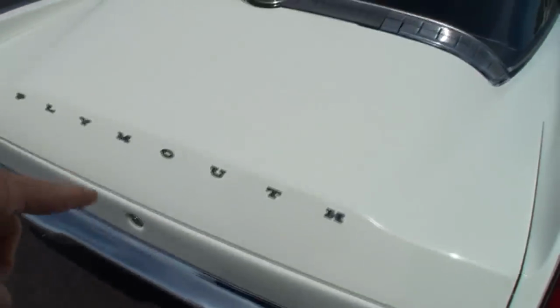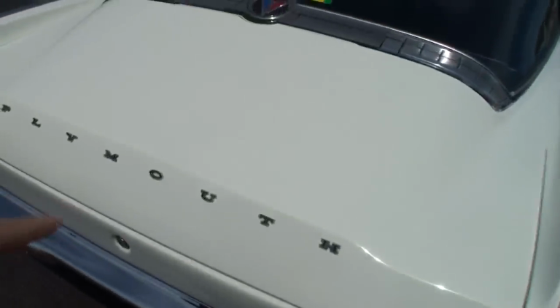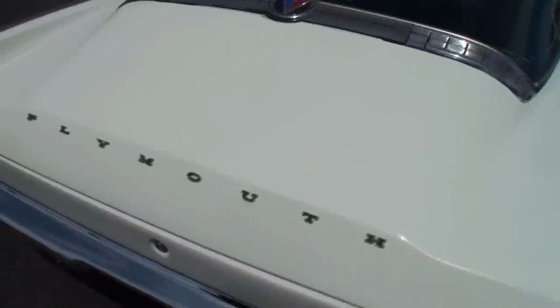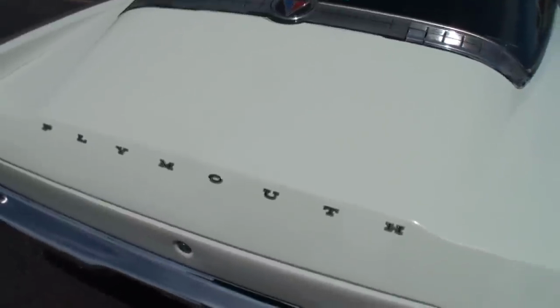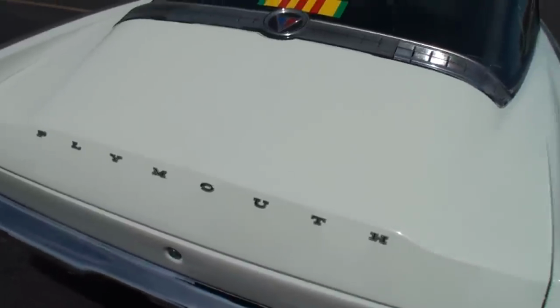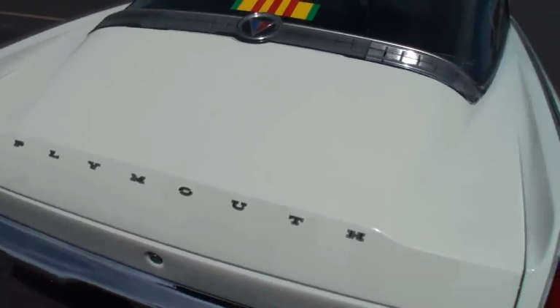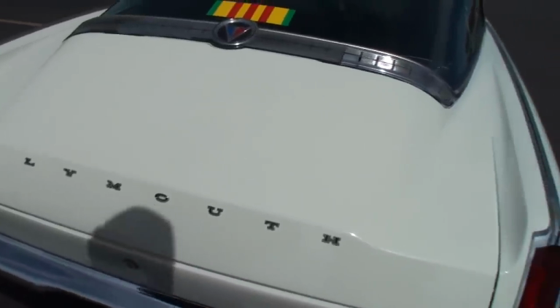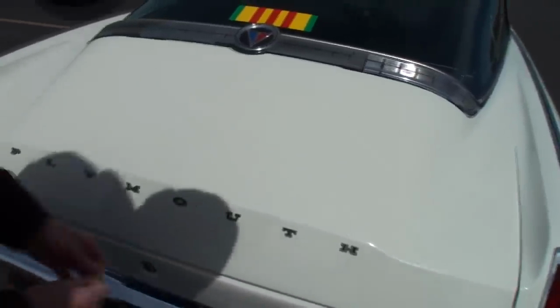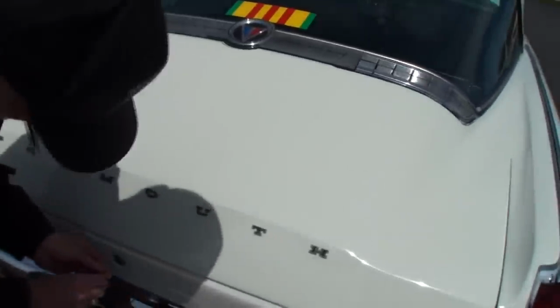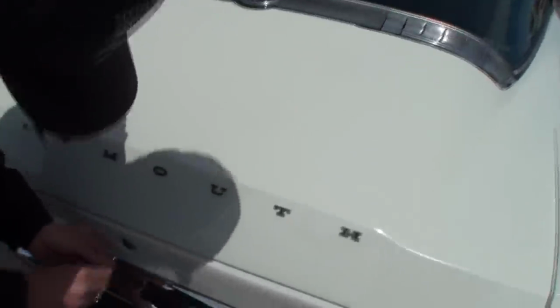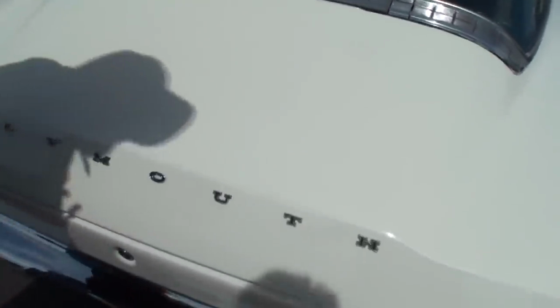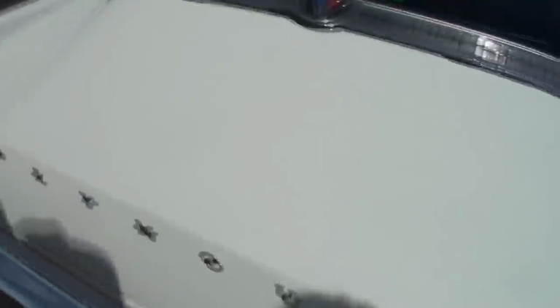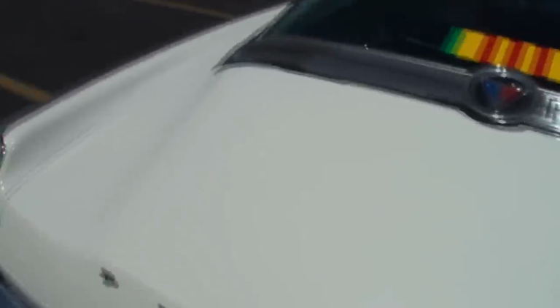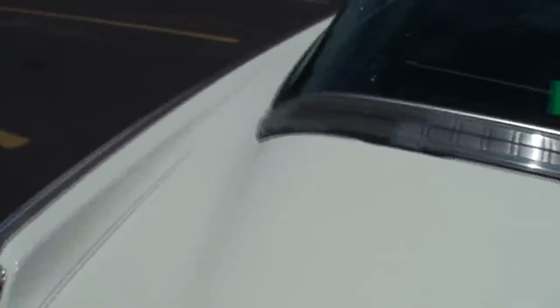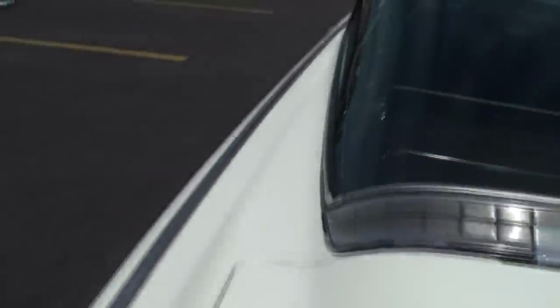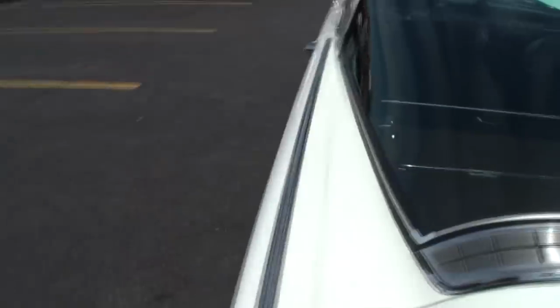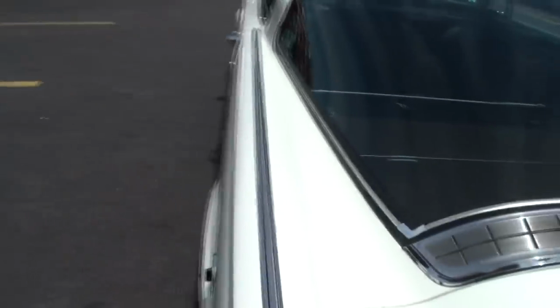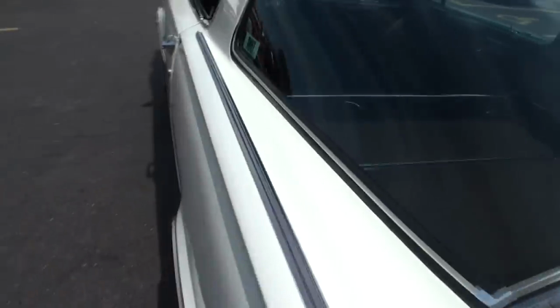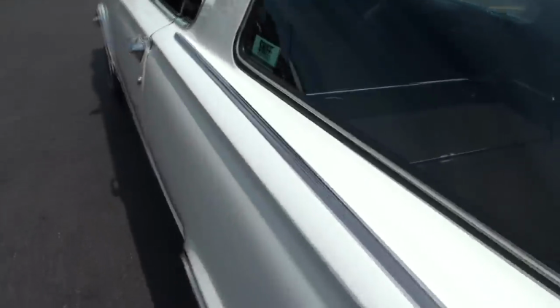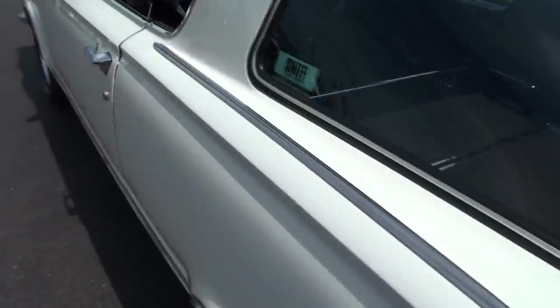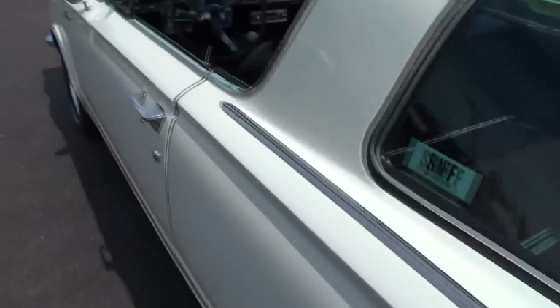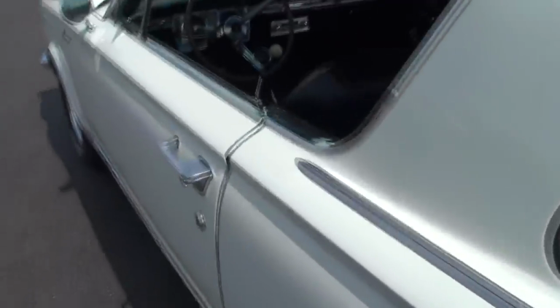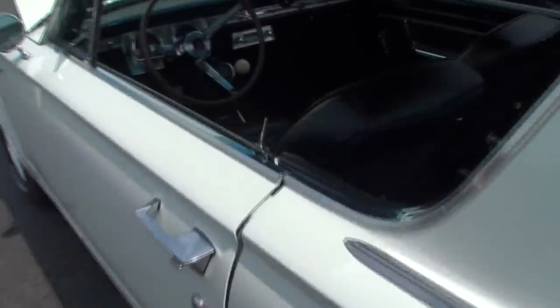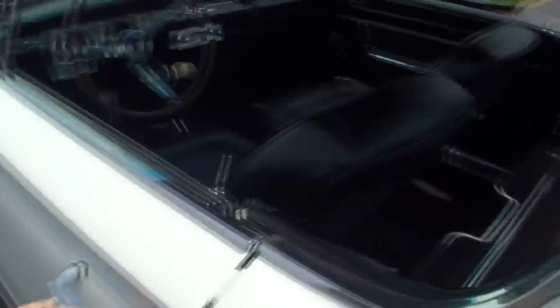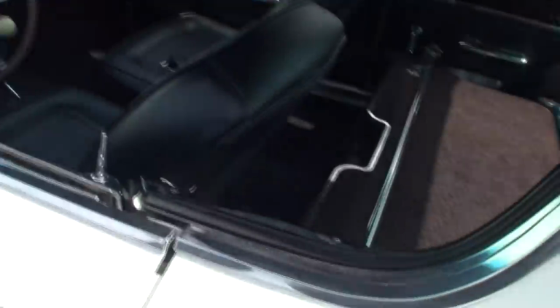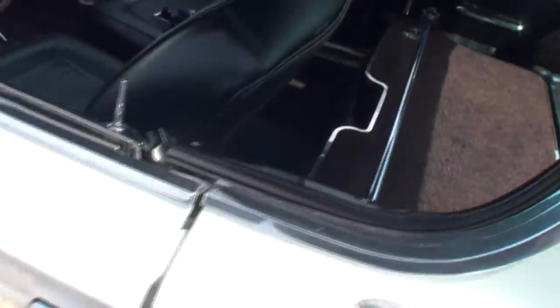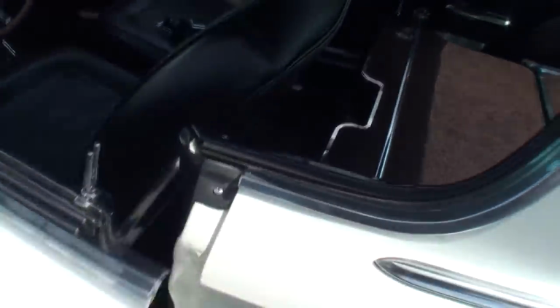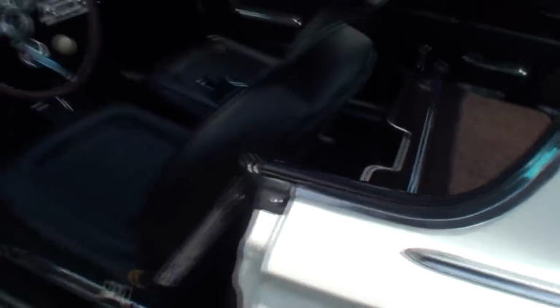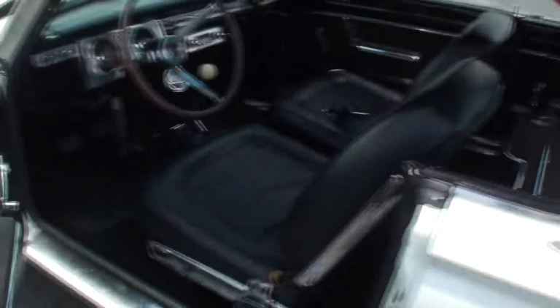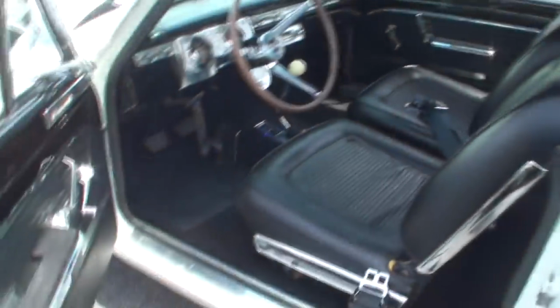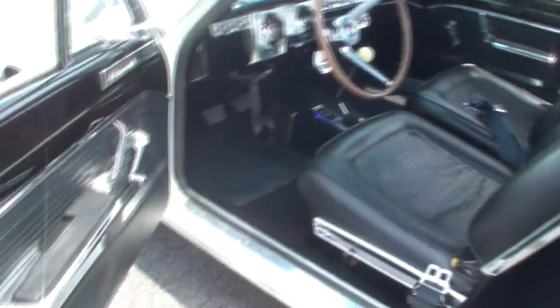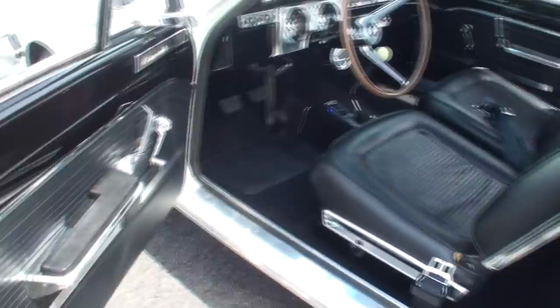Can we see the trunk area? It's full of stuff — the cooler and all that. We'll pass on it then. I just wanted to see it from a space standpoint, but that's fine.